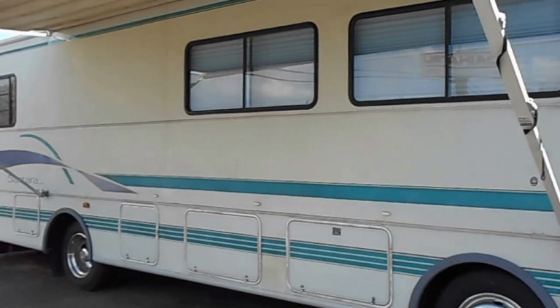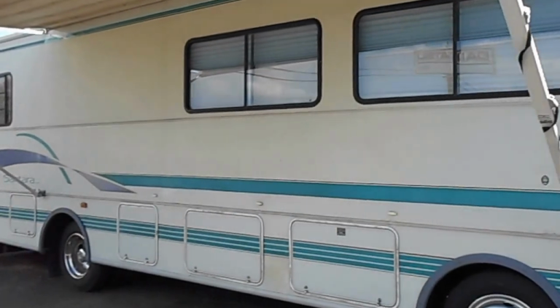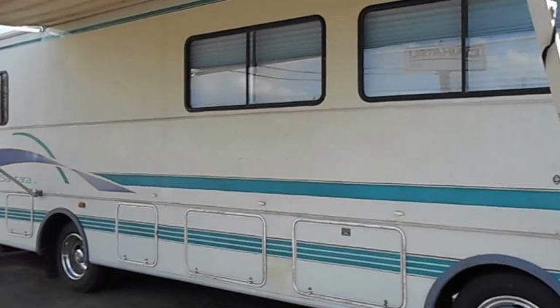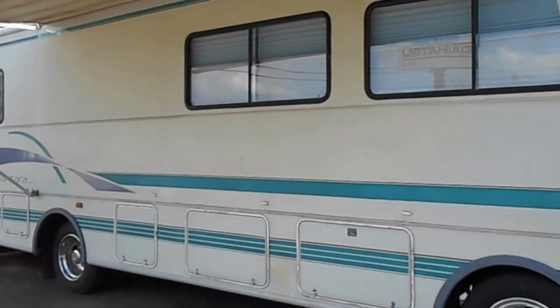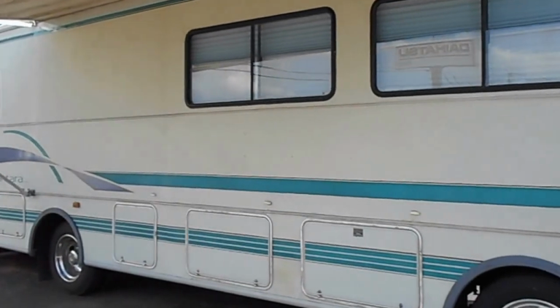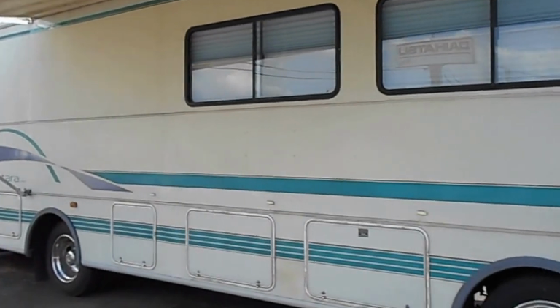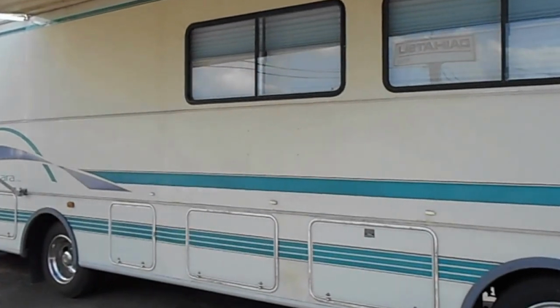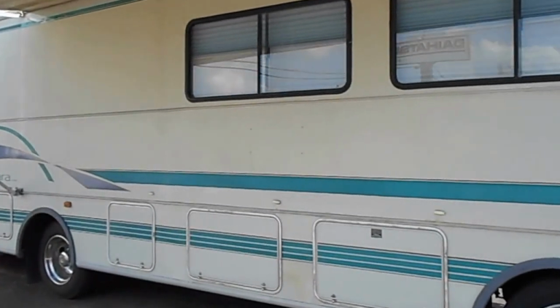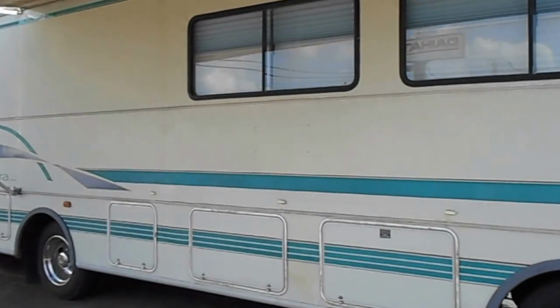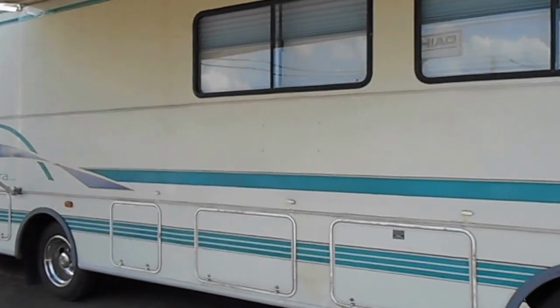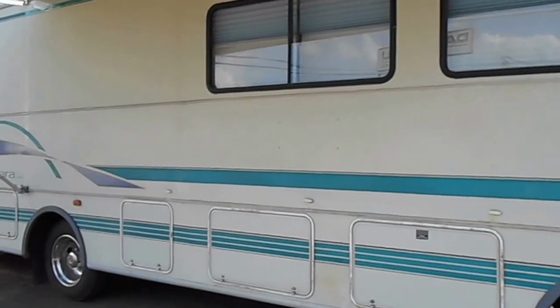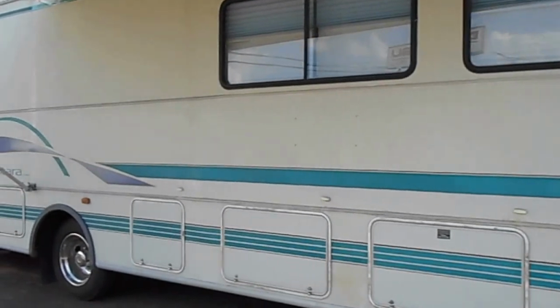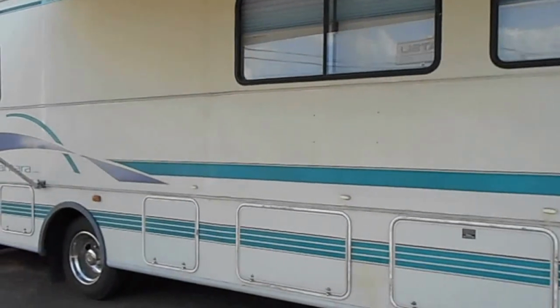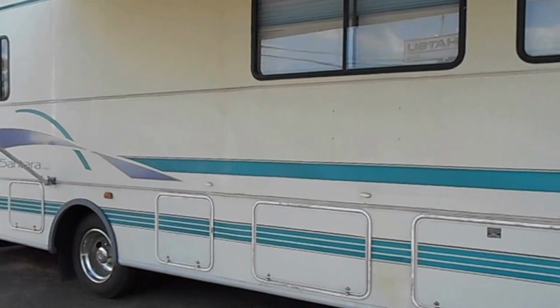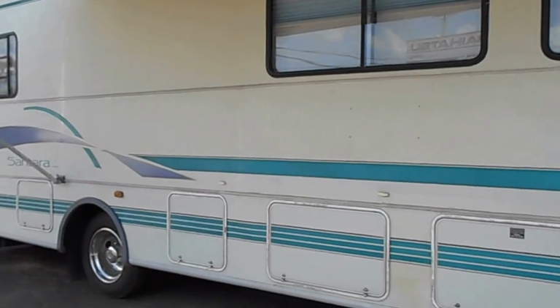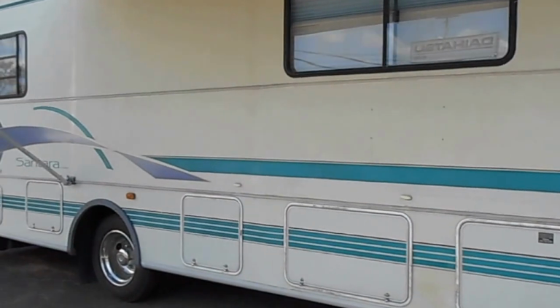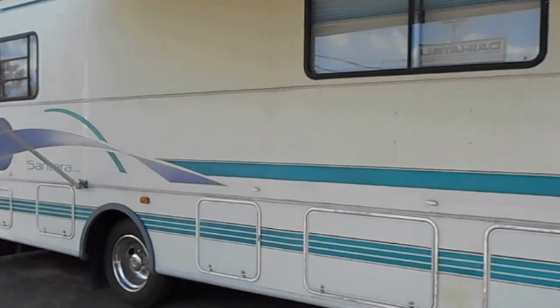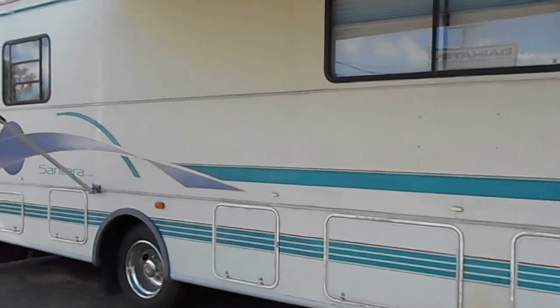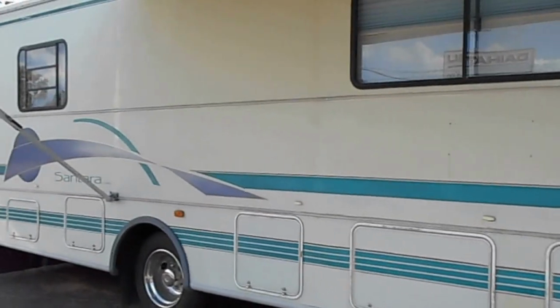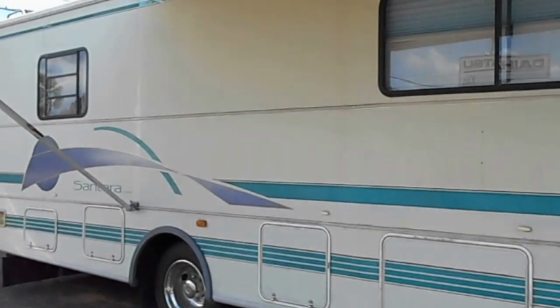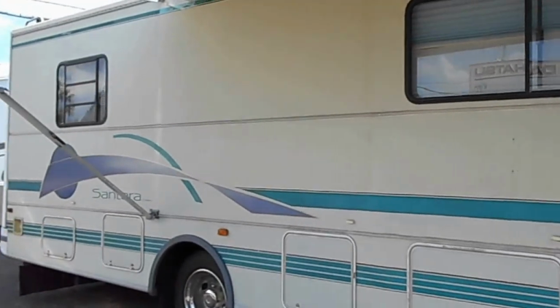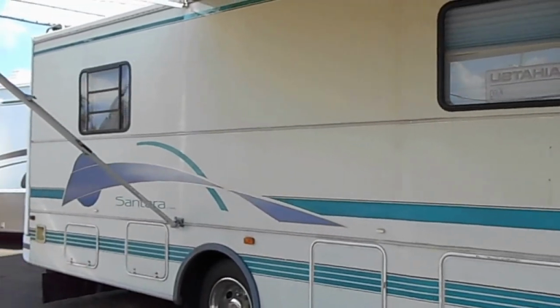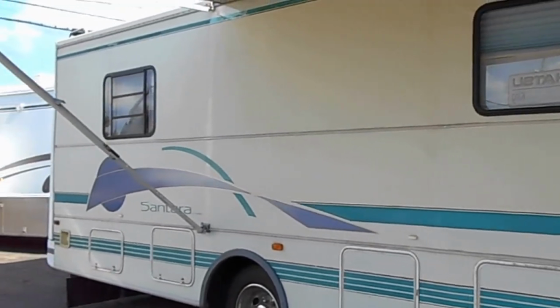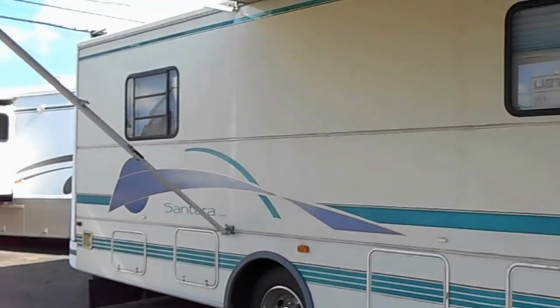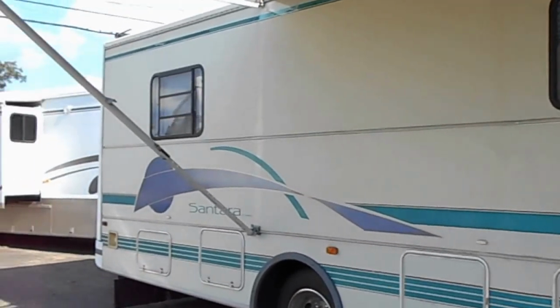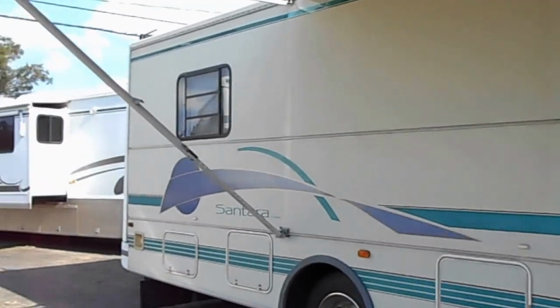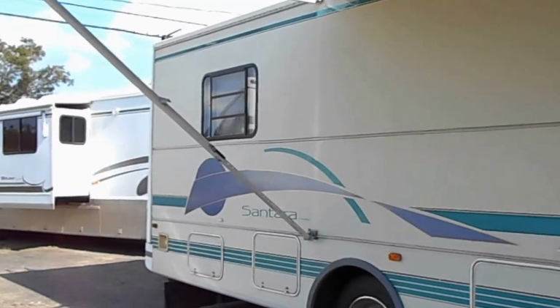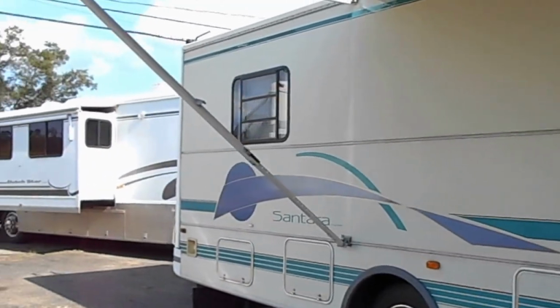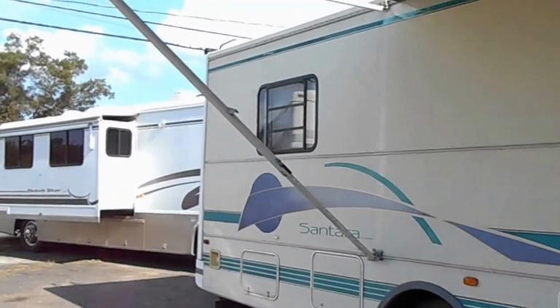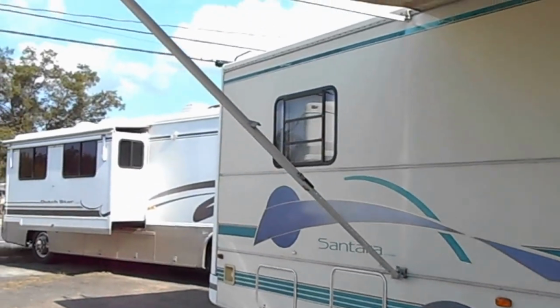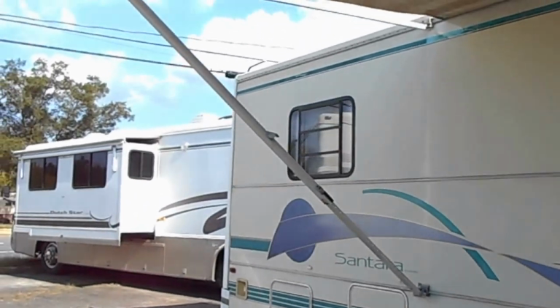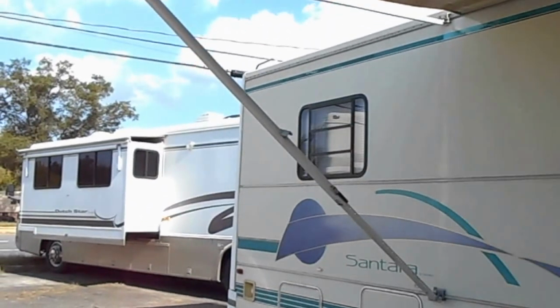I'm going to do a panoramic view. It's got 19.5 tires, about 80%. It's very clean. It's got a 25-foot awning.